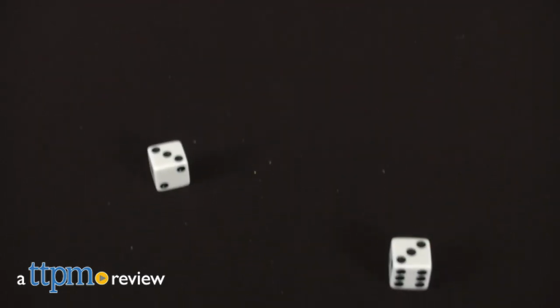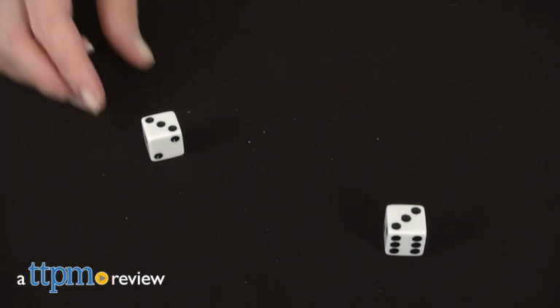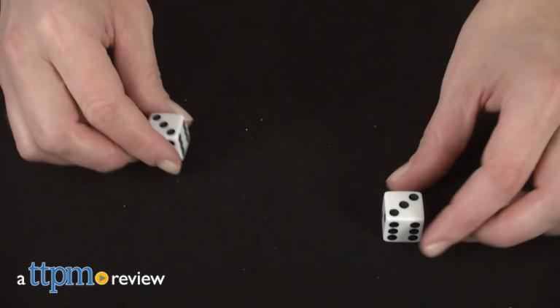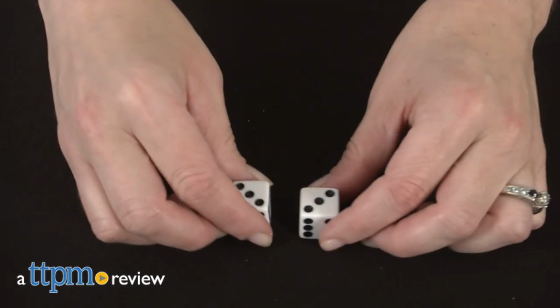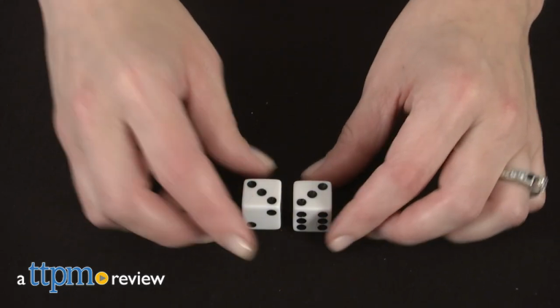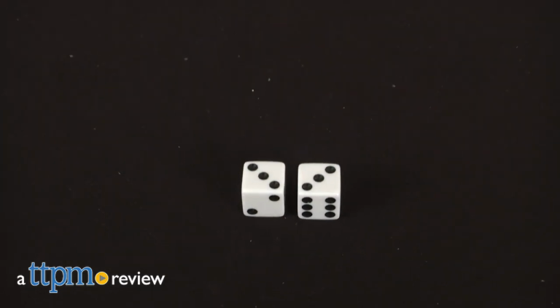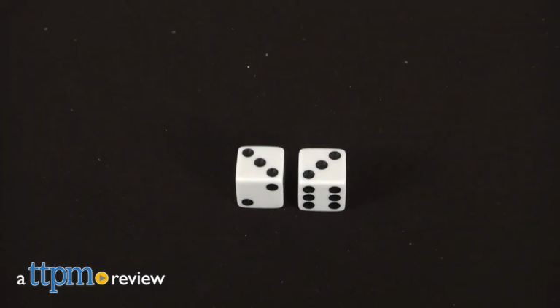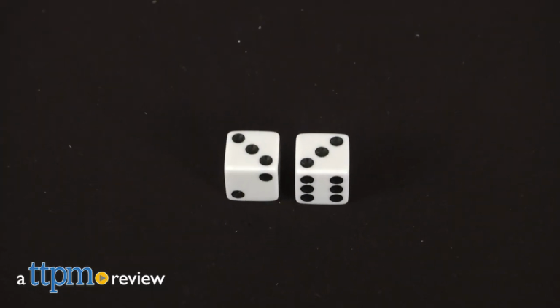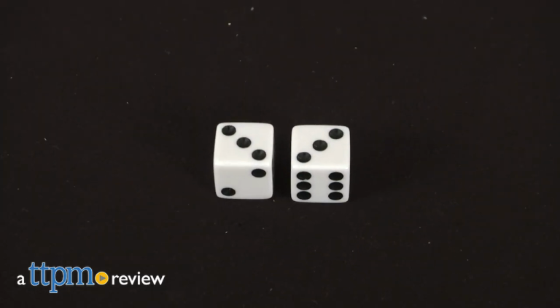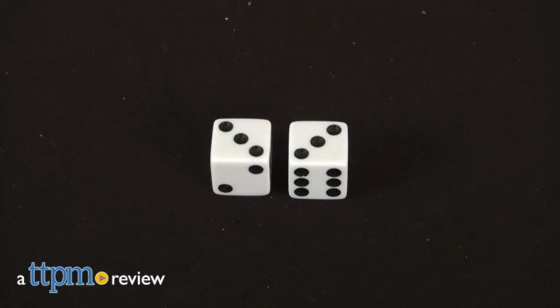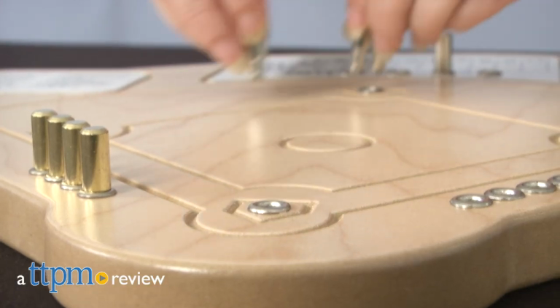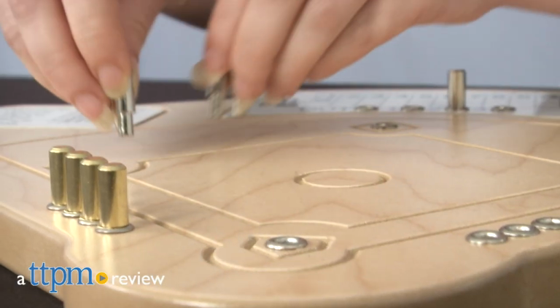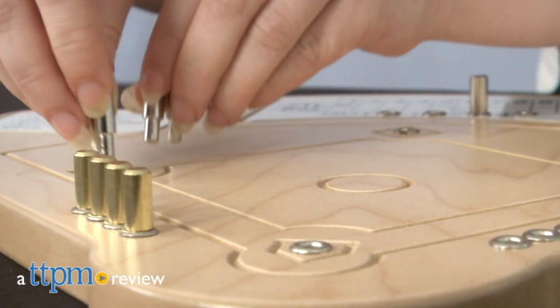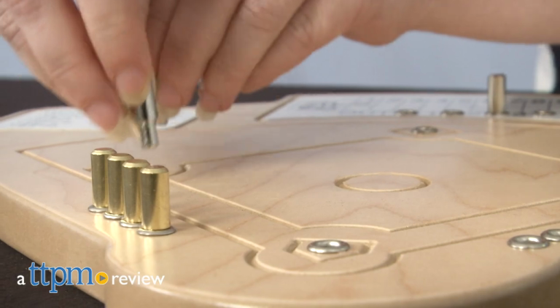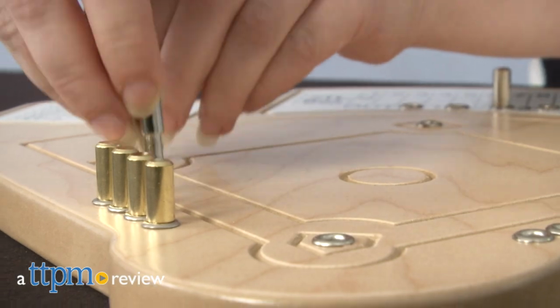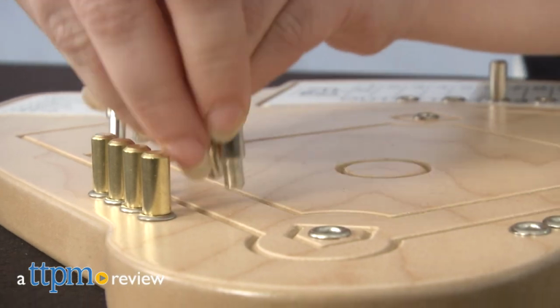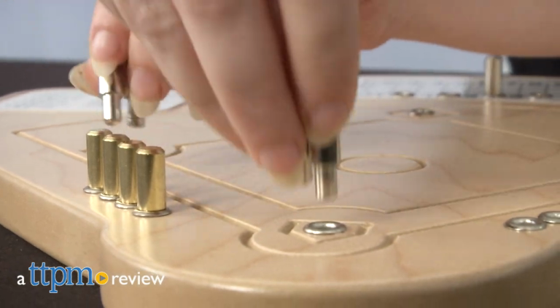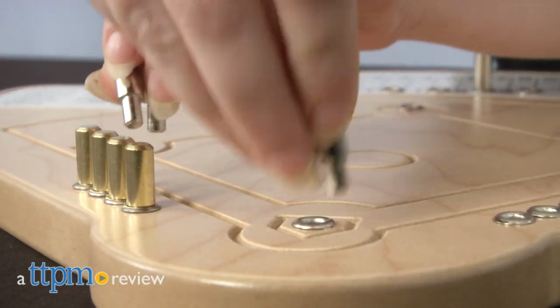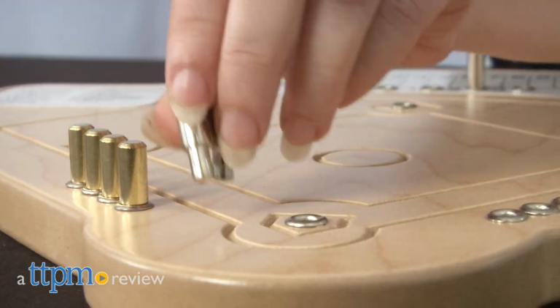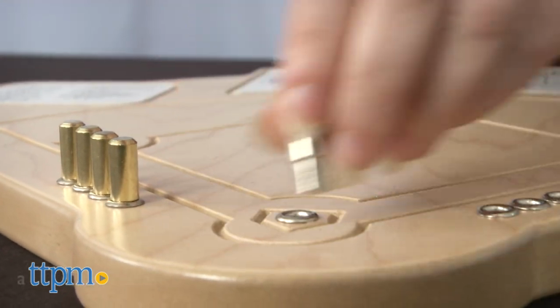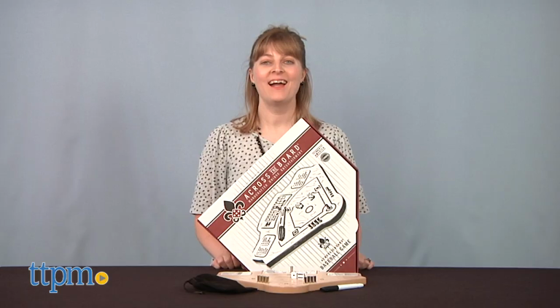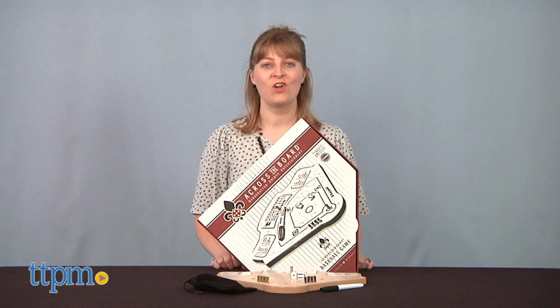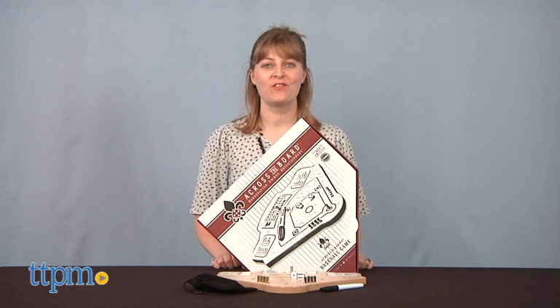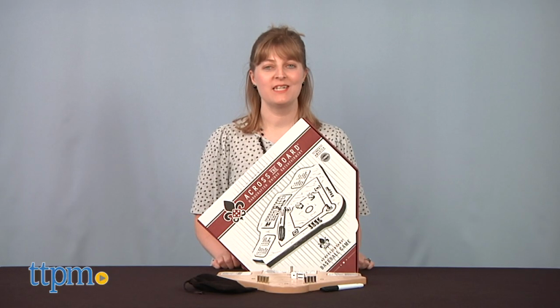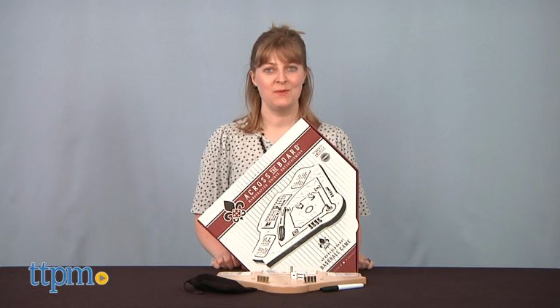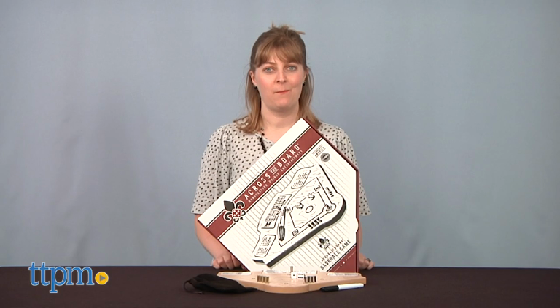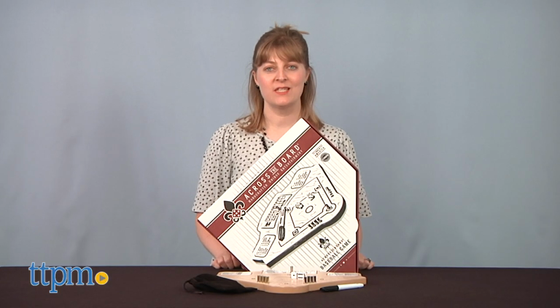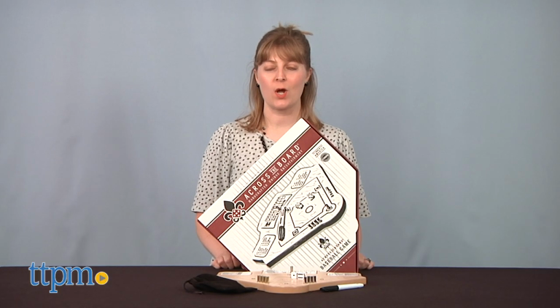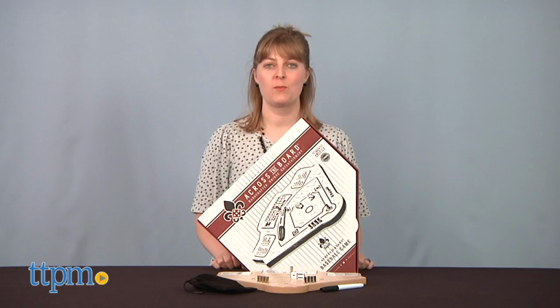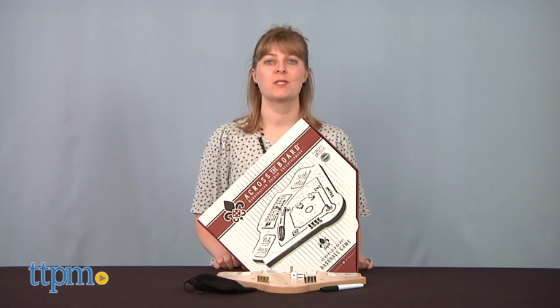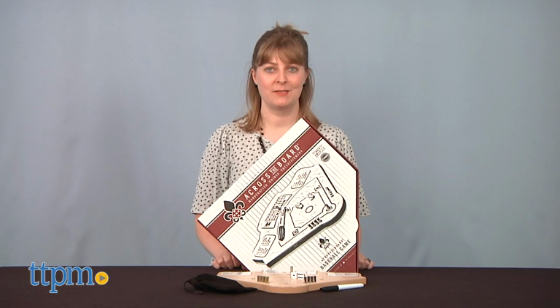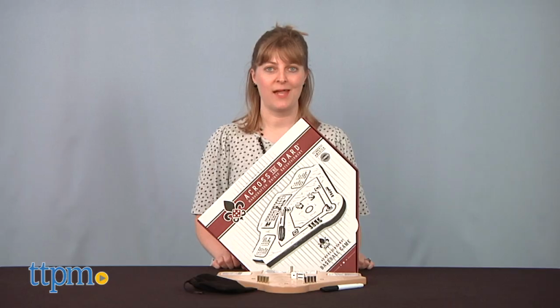You don't have to go out to the ball game to enjoy a game of baseball with this handcrafted wooden game. Hi, I'm Laurie from TTPM and this is Across the Boards Baseball Game.